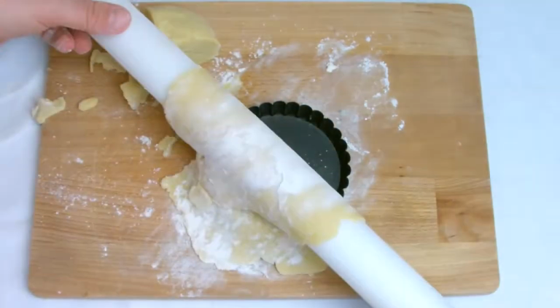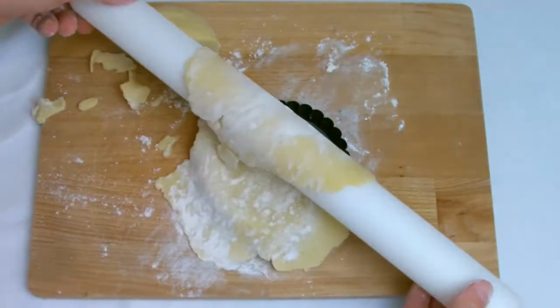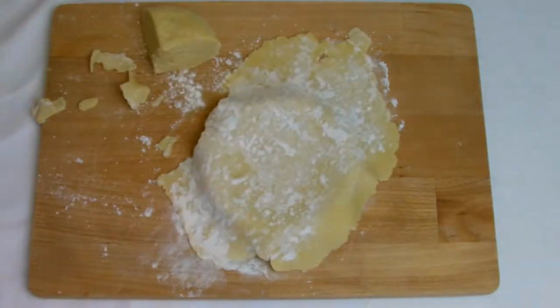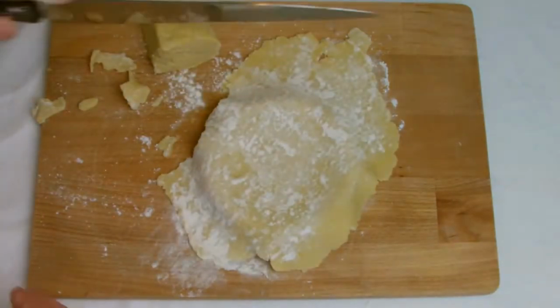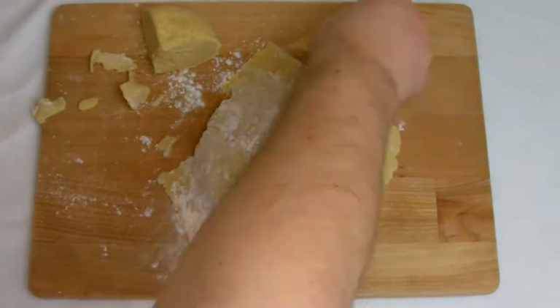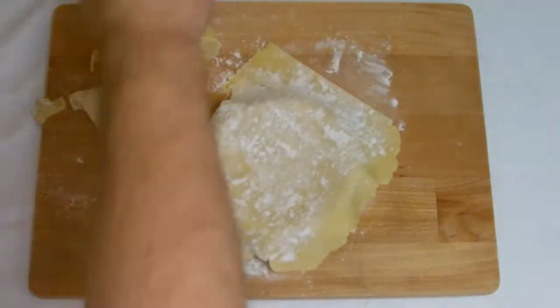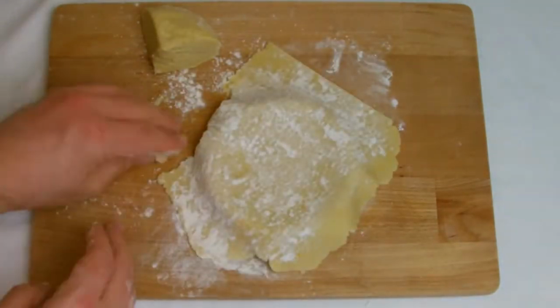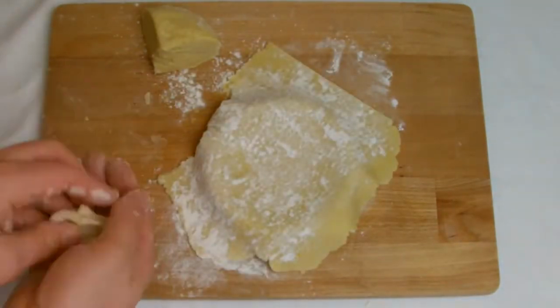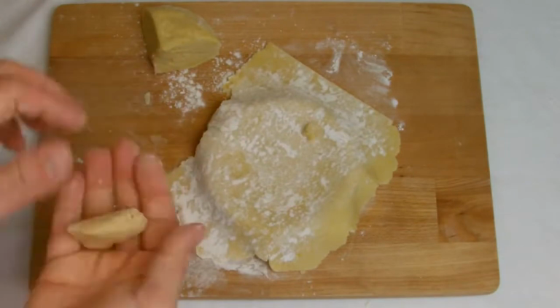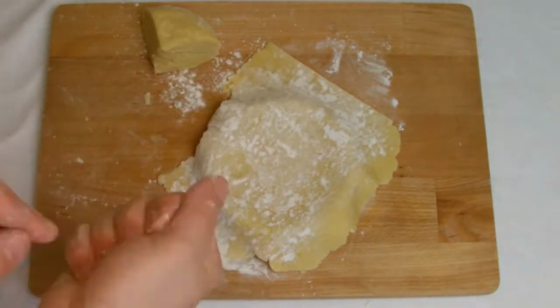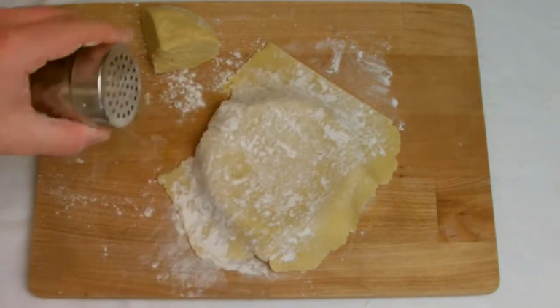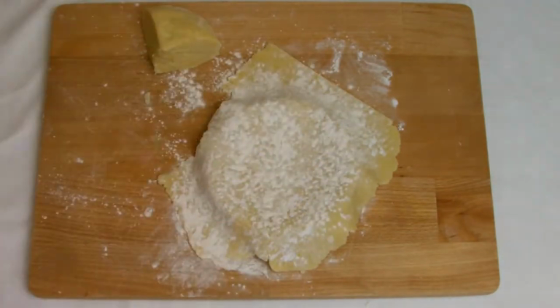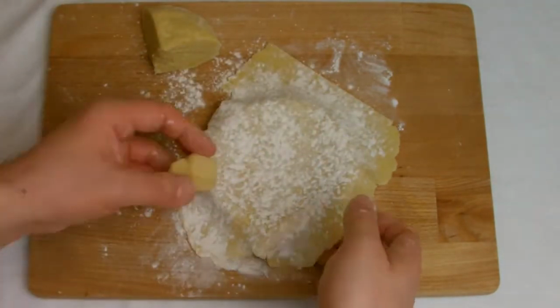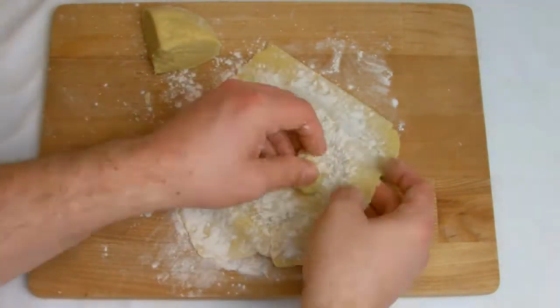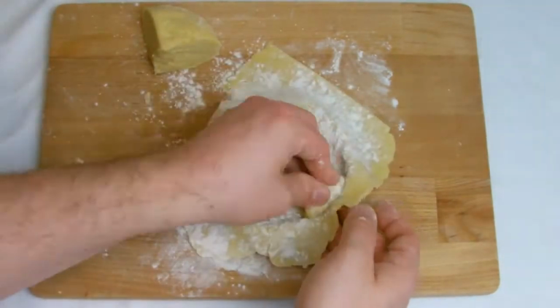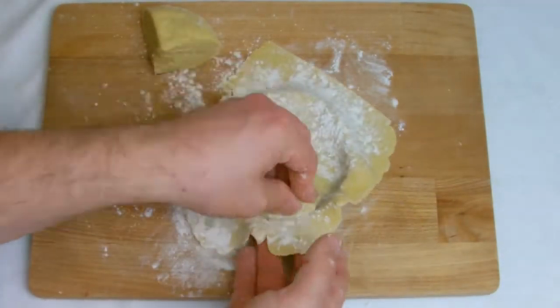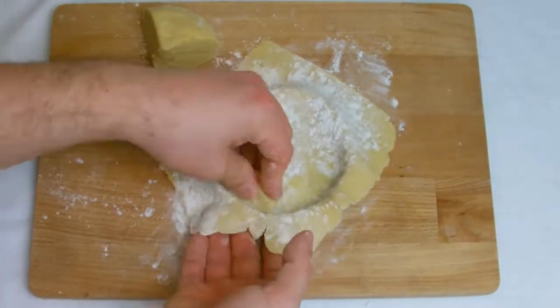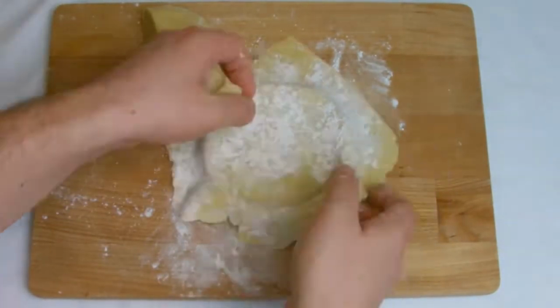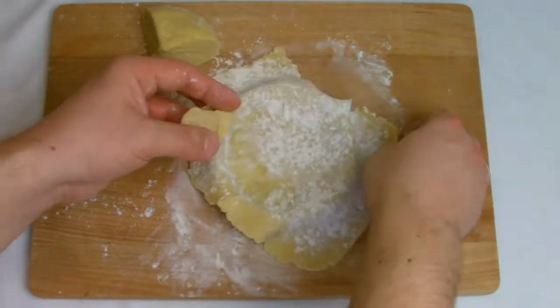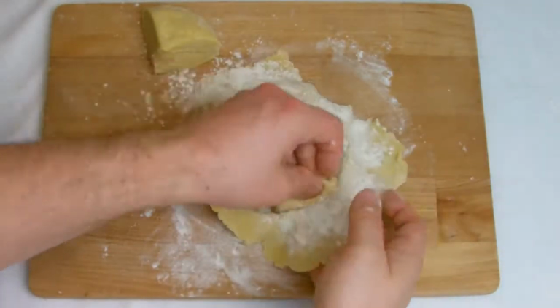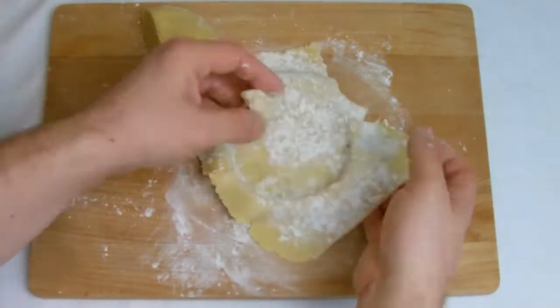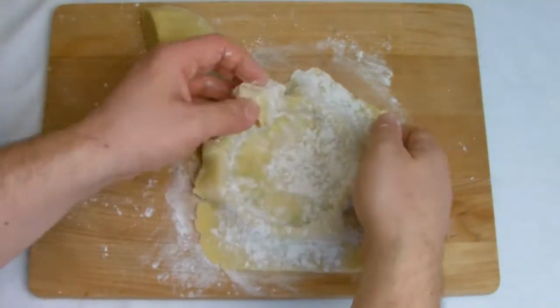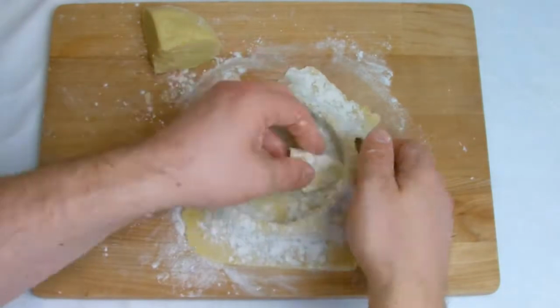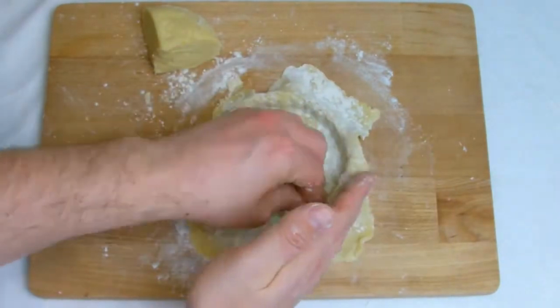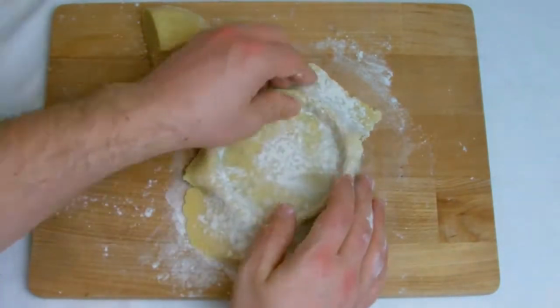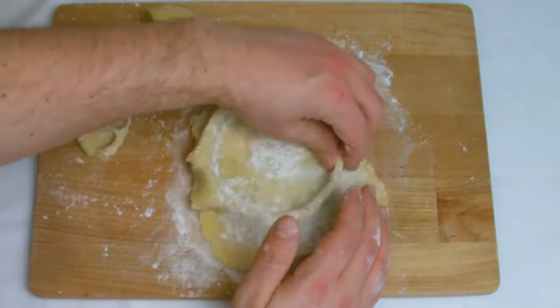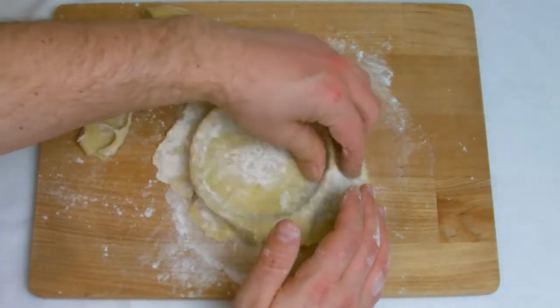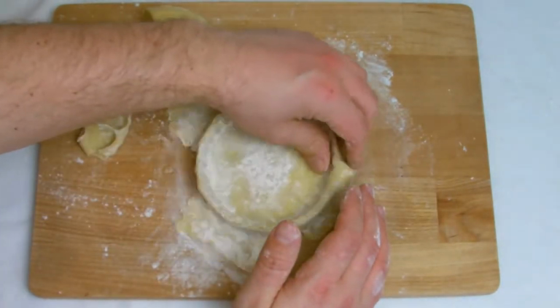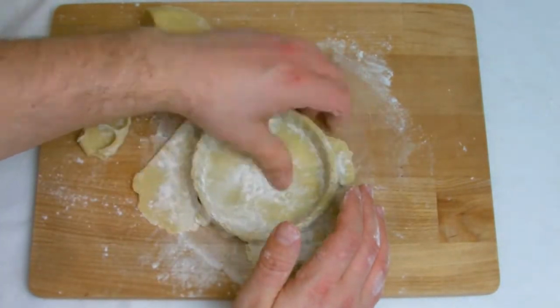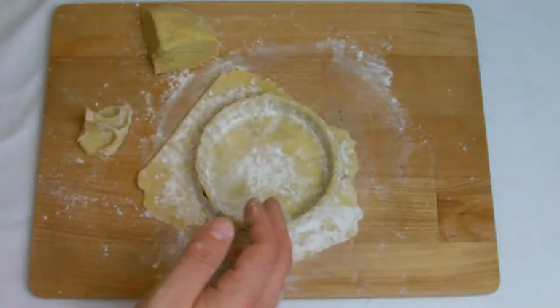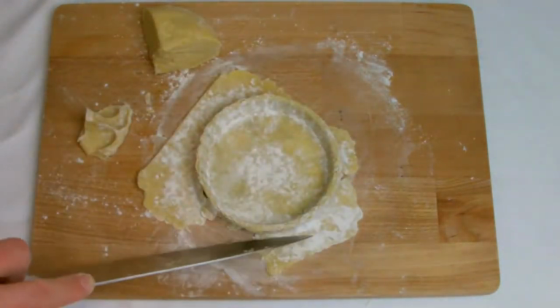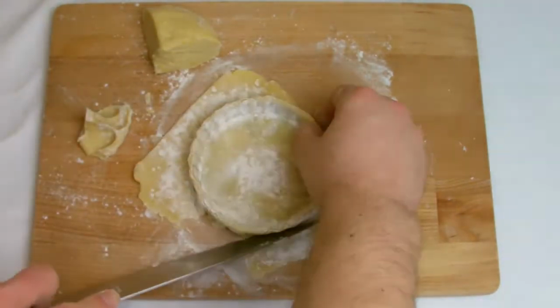Gently lower the pastry into the tart tin, pressing right into the corners with a ball of the pastry, but keep in mind the pastry can break very easily. Trim the excess and allow it to rest for a few minutes.